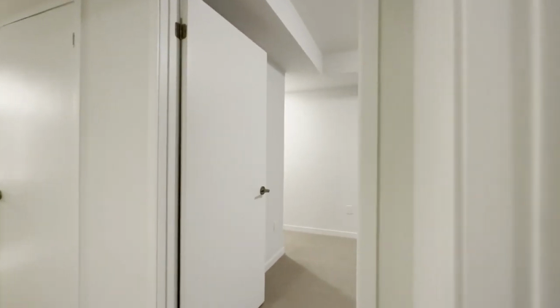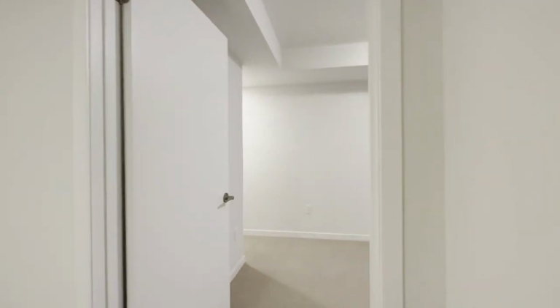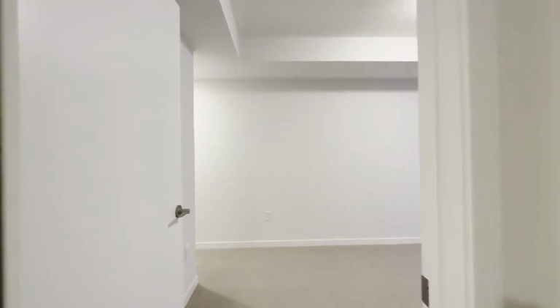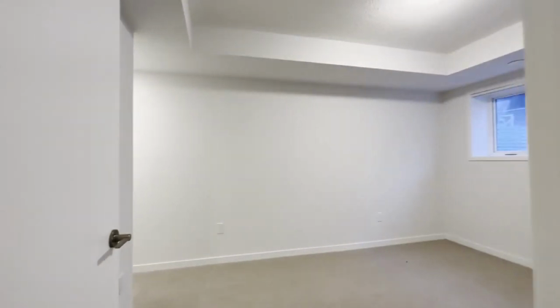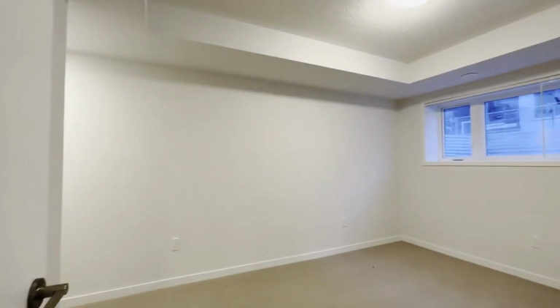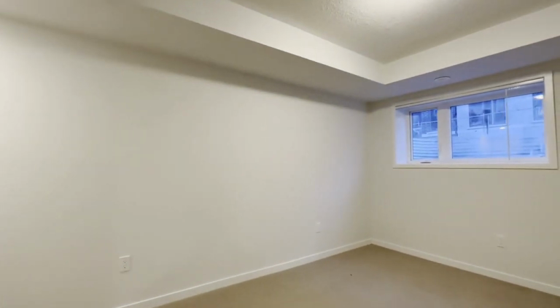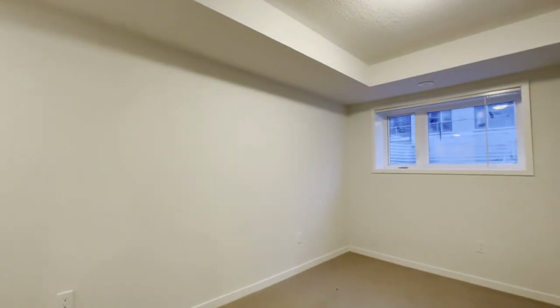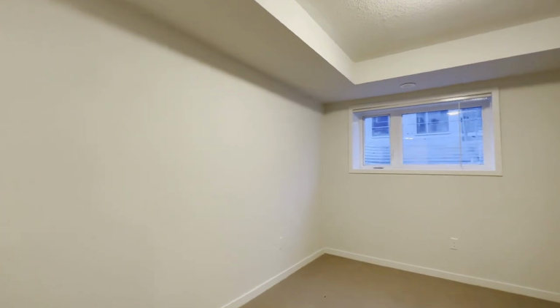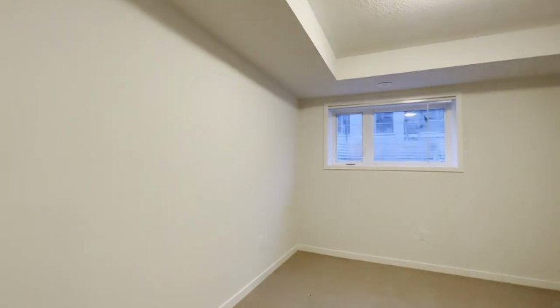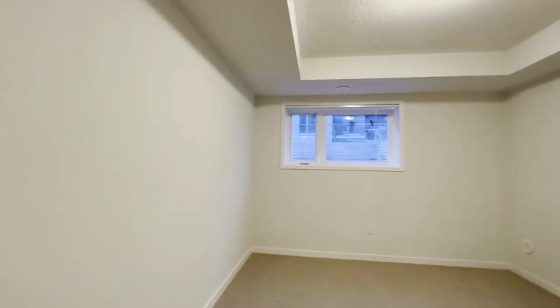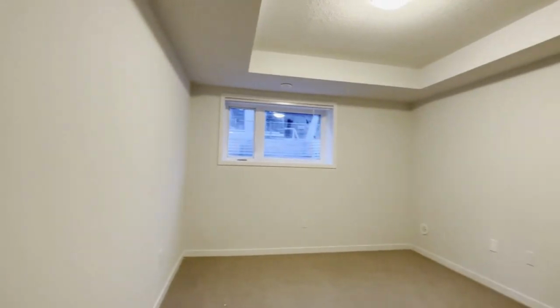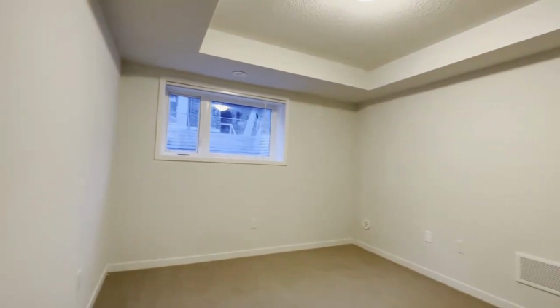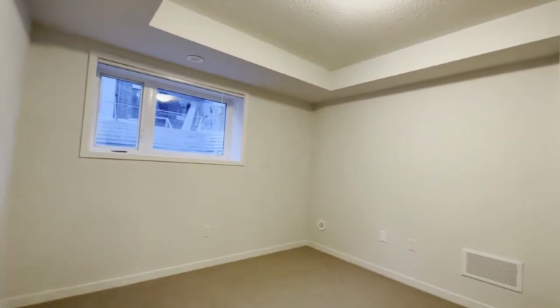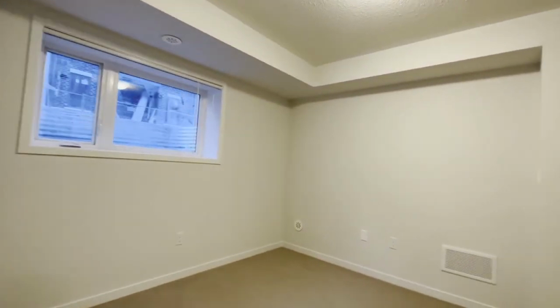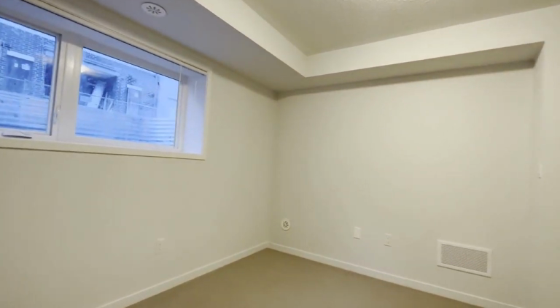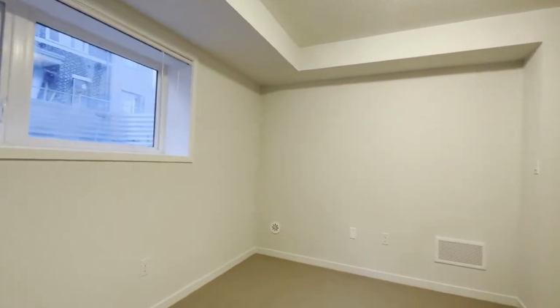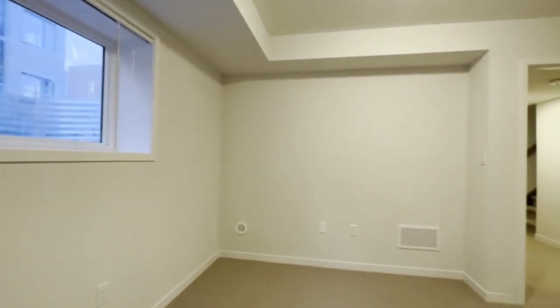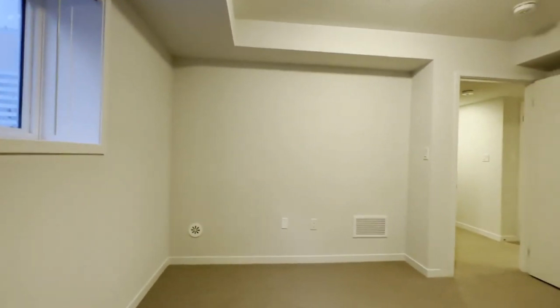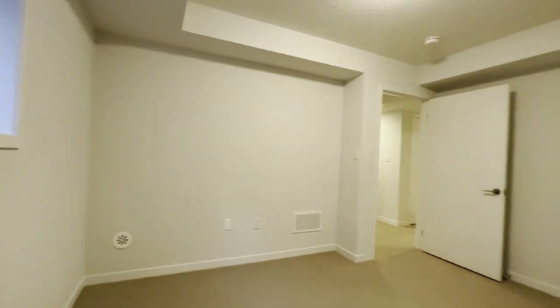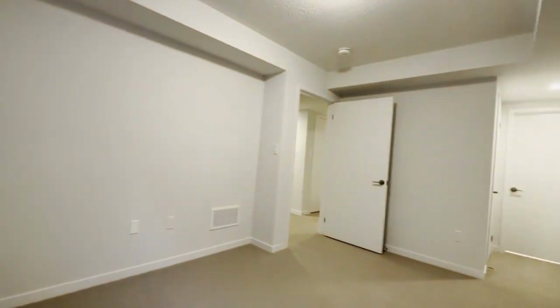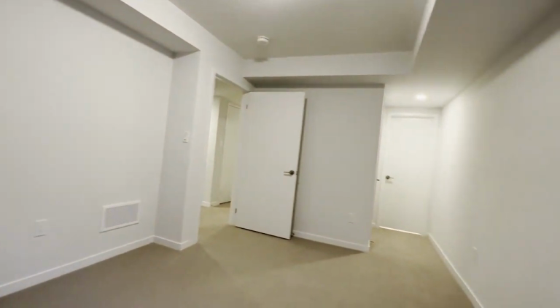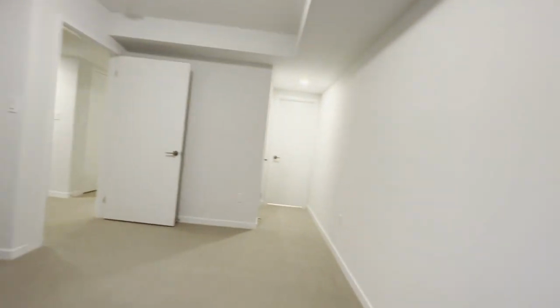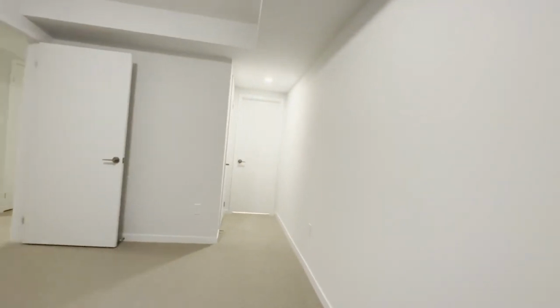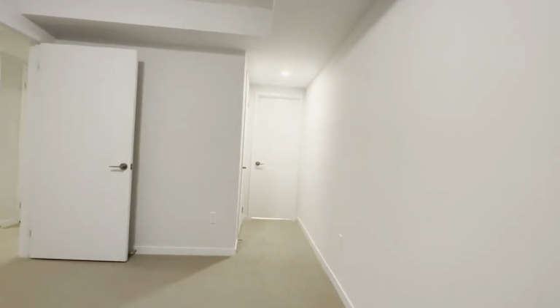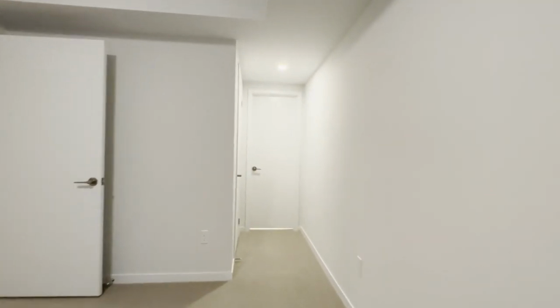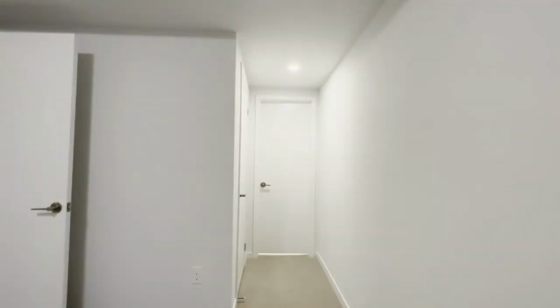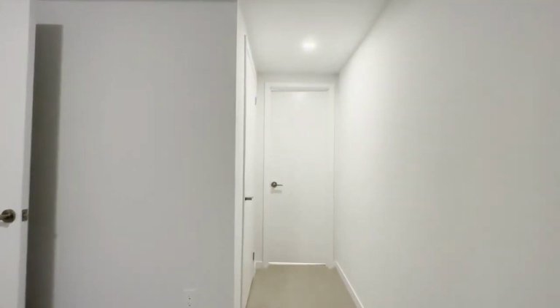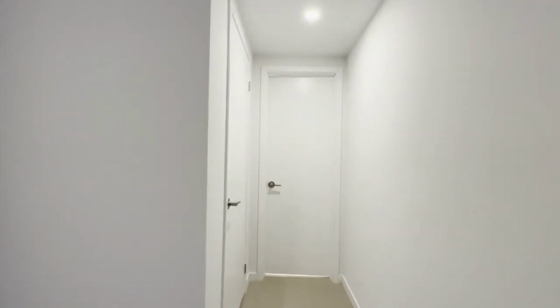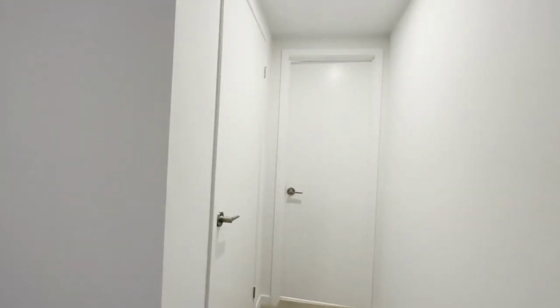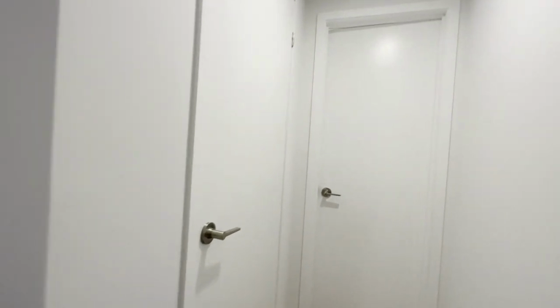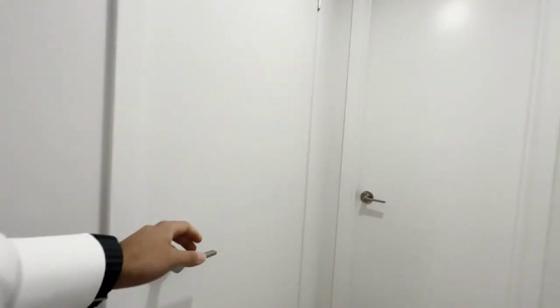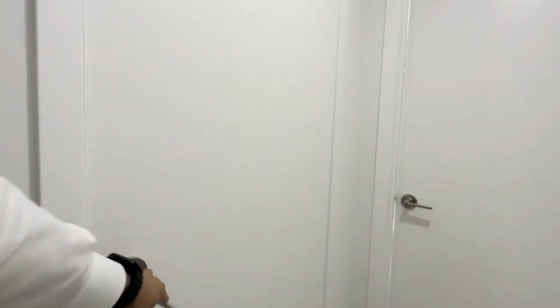Here's our primary bedroom, which can comfortably fit a king size bed with two nightstands on each side. This one actually has a larger window allowing natural light to pour in, and you don't really feel like you're downstairs when you're here because these windows allow a lot of light to come in.